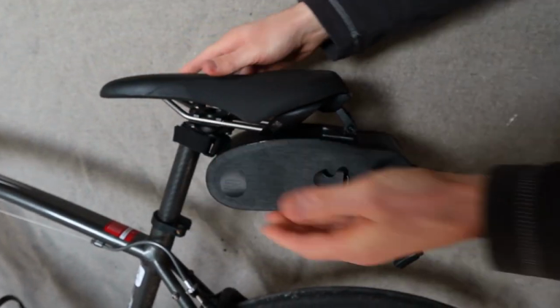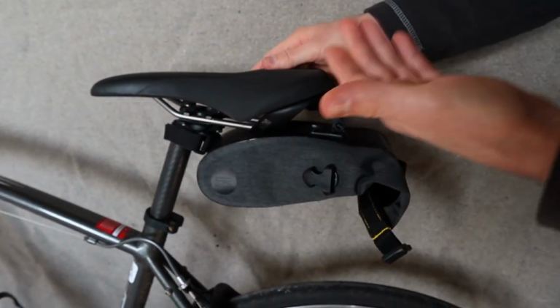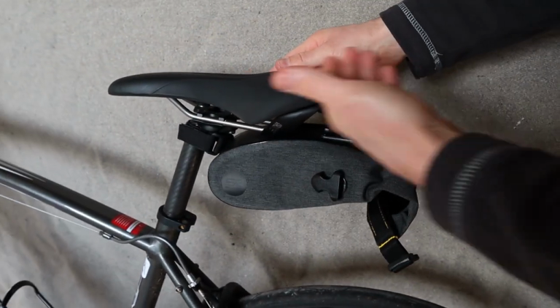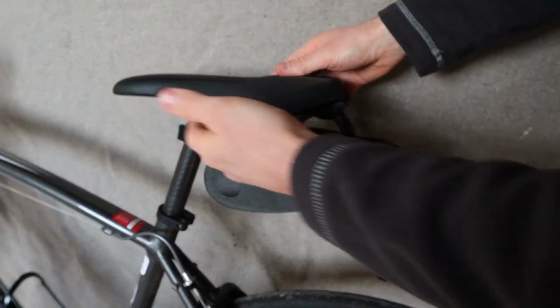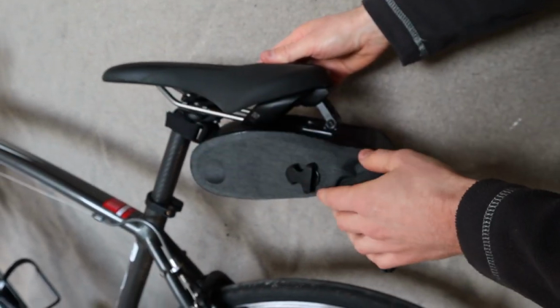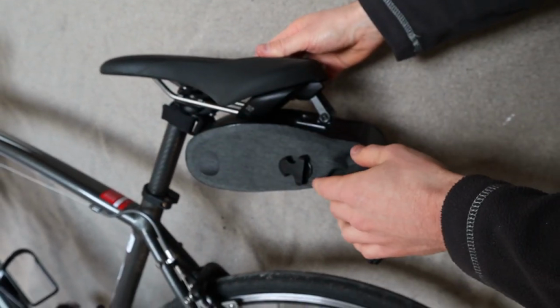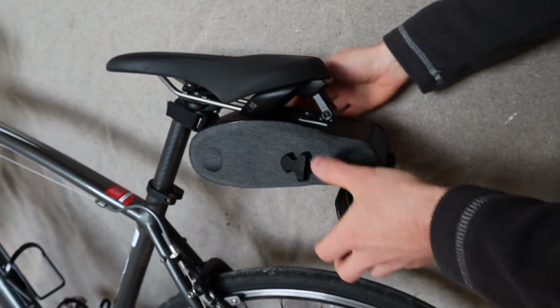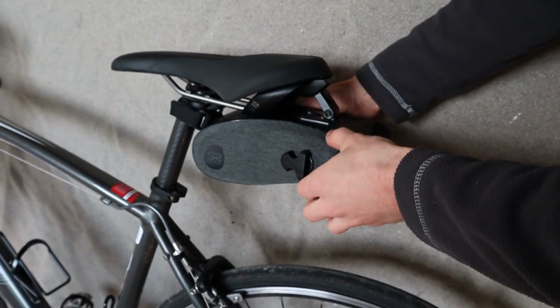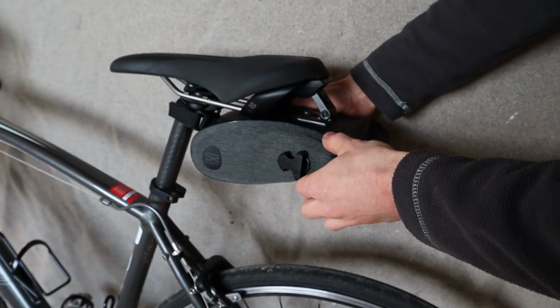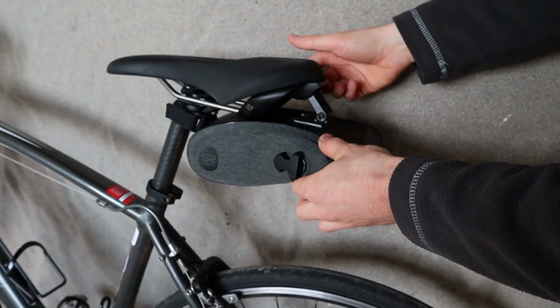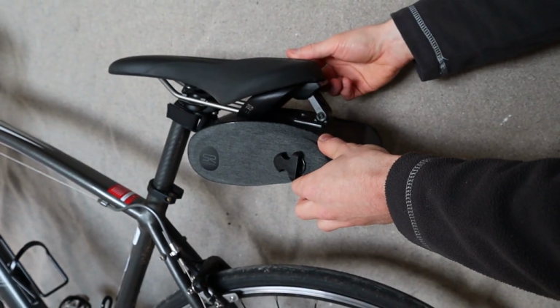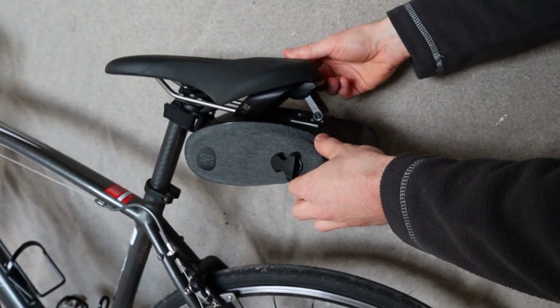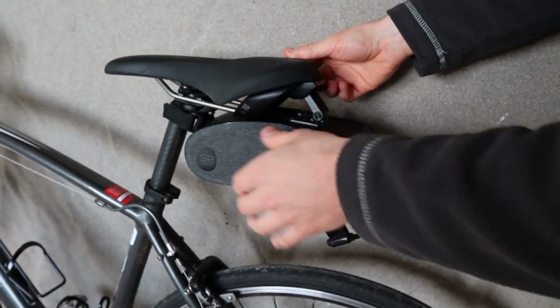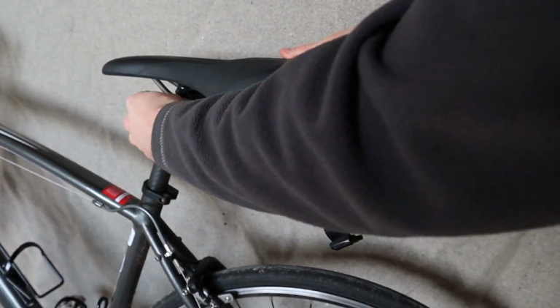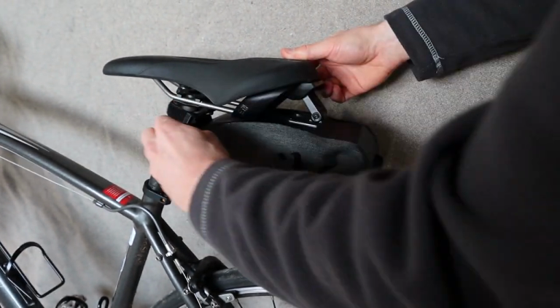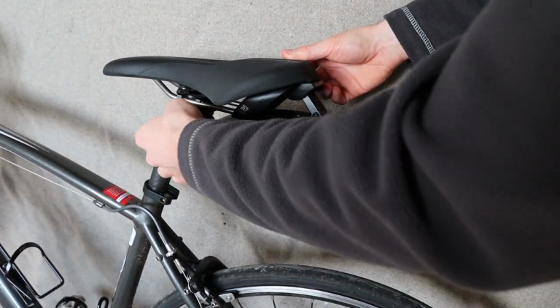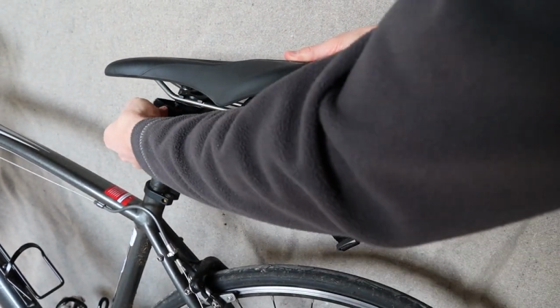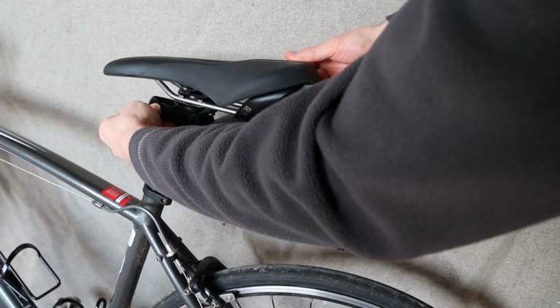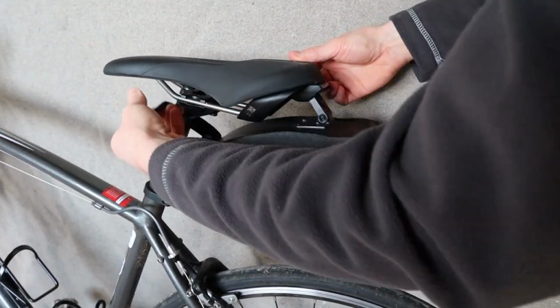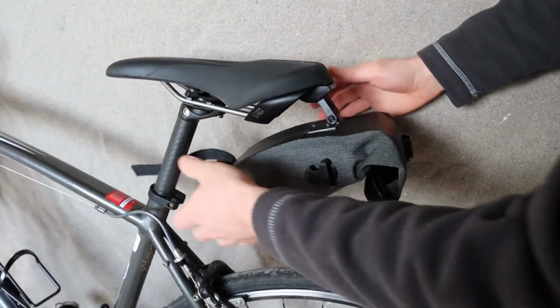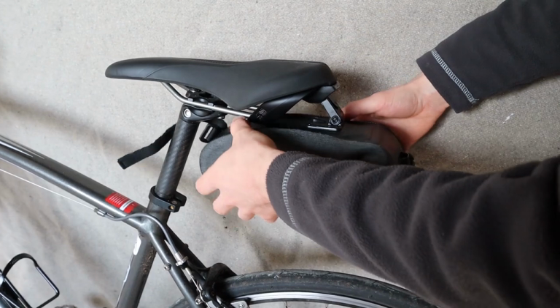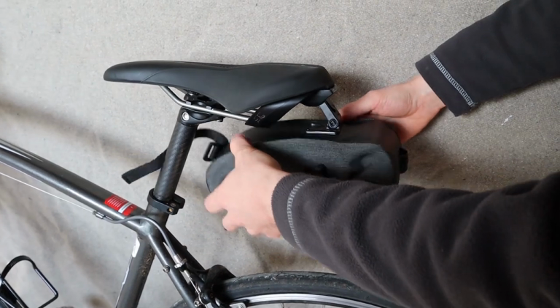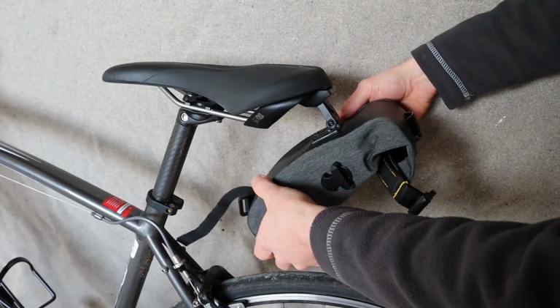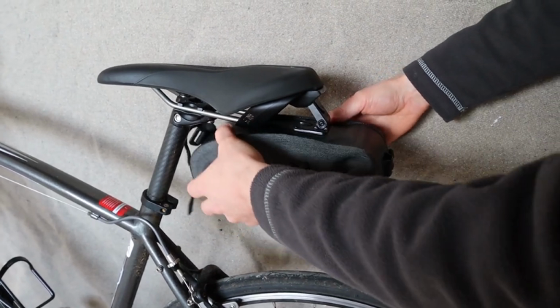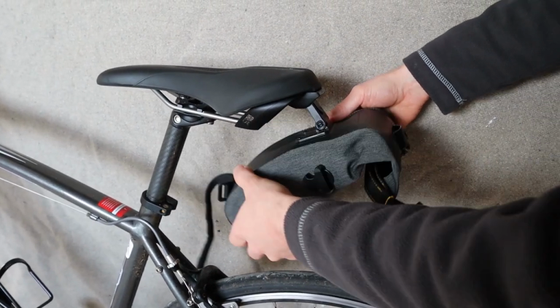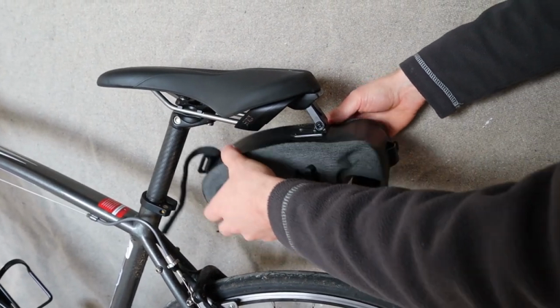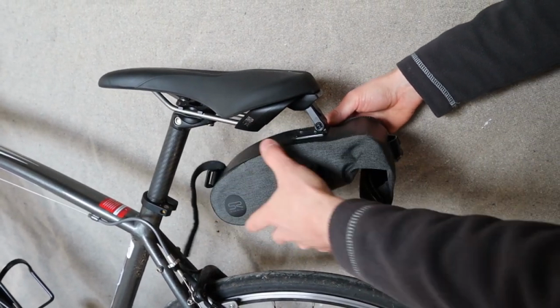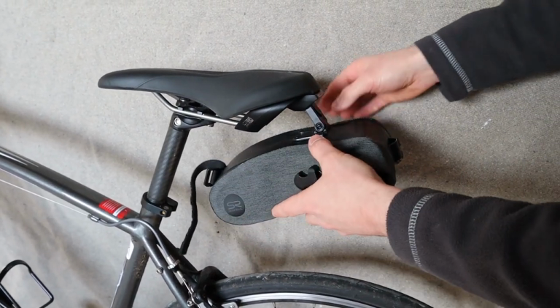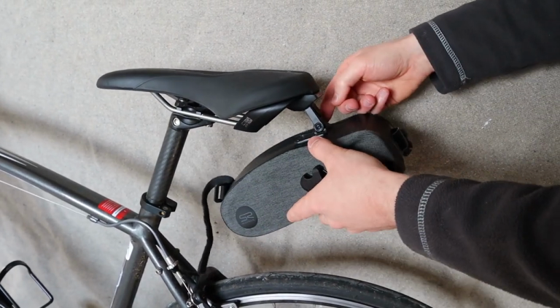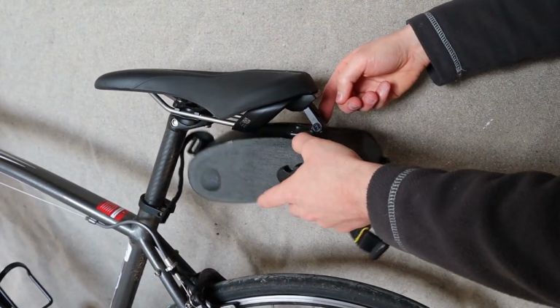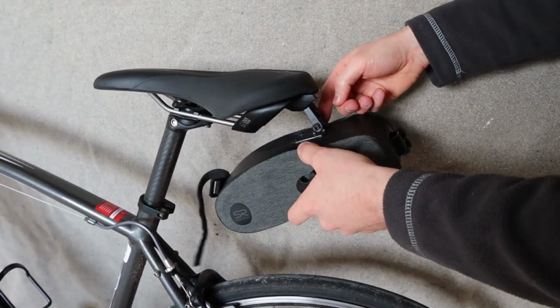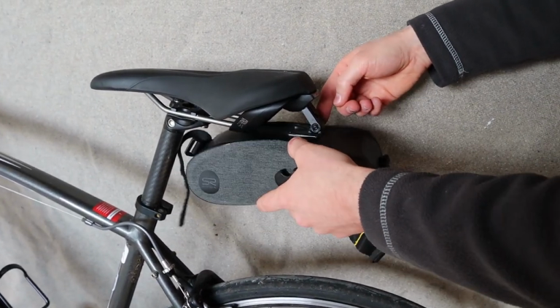I run my seat pretty far back so it tucks in nicely underneath, but if you run your seat further forward then you can adjust the angle of the saddlebag to match, thanks to the hinge in the clip.